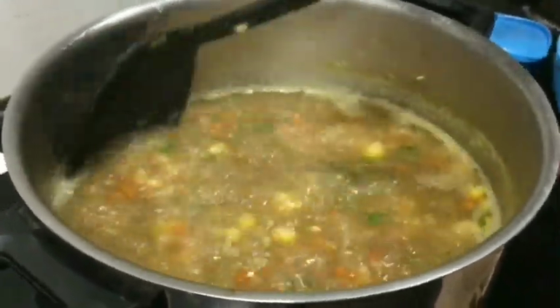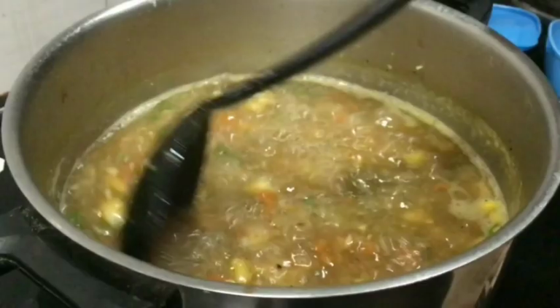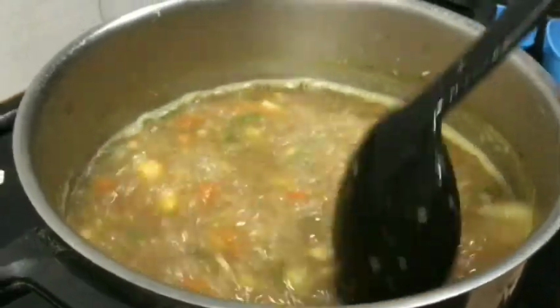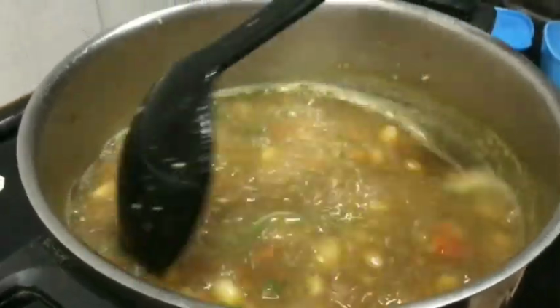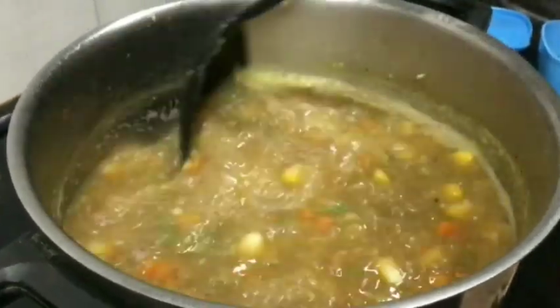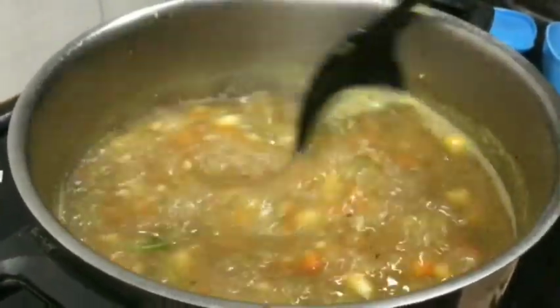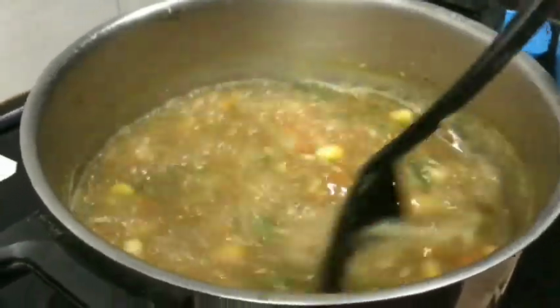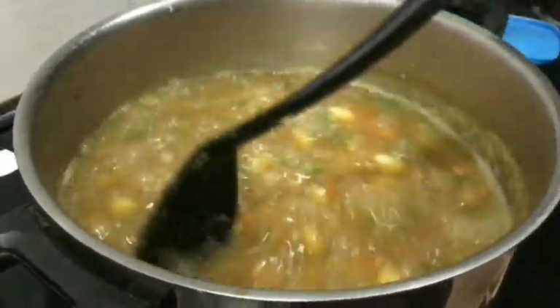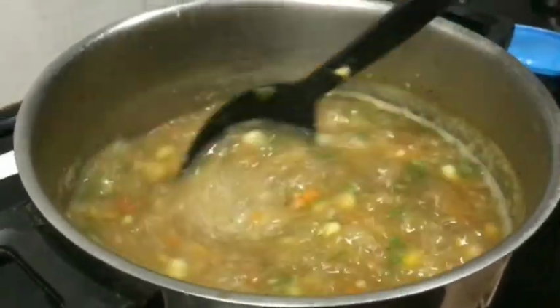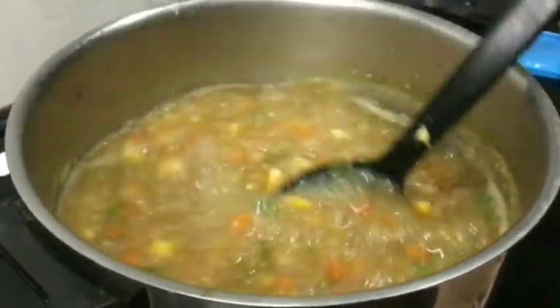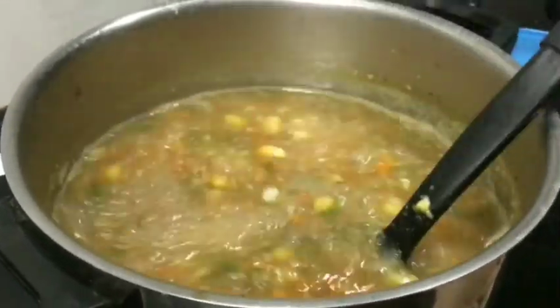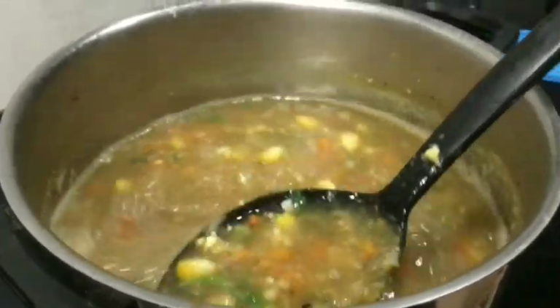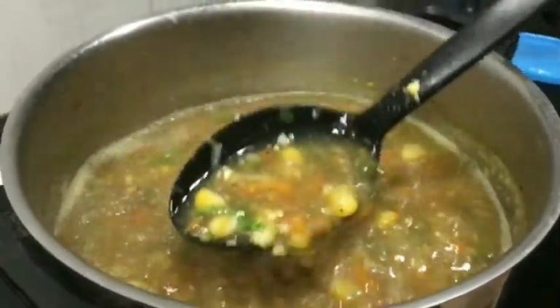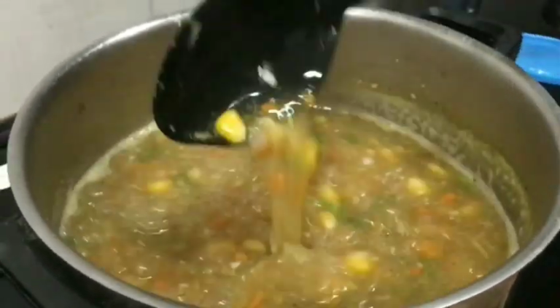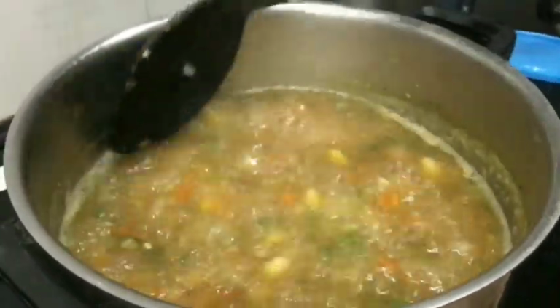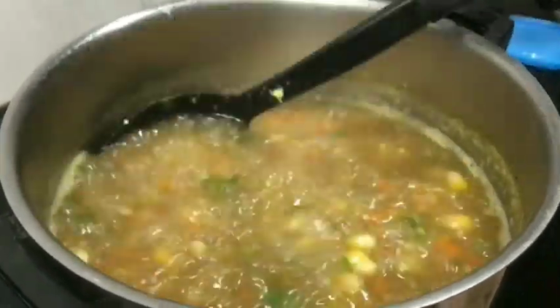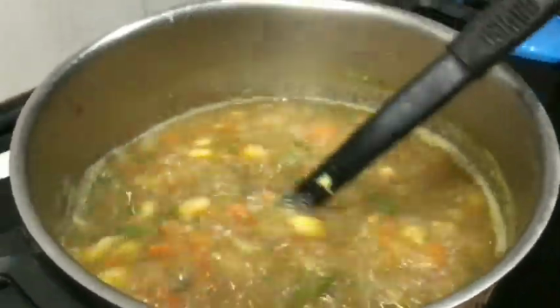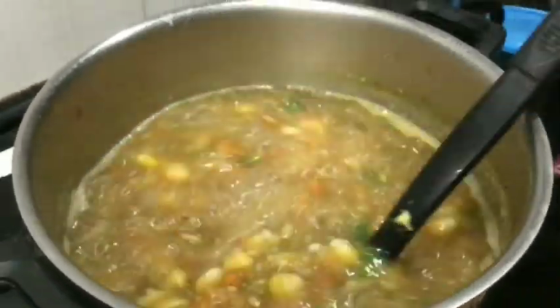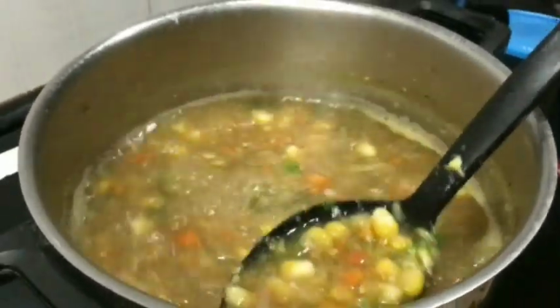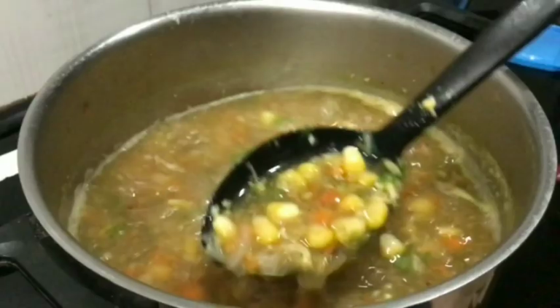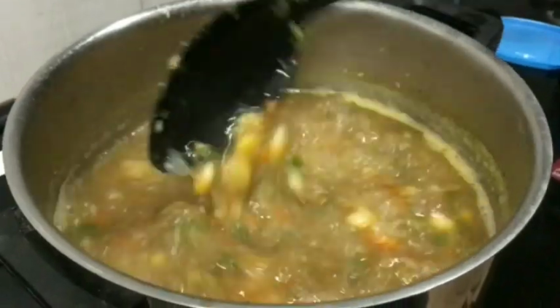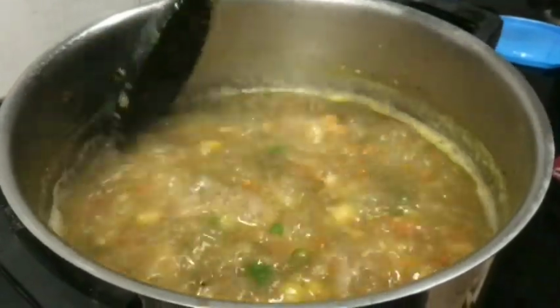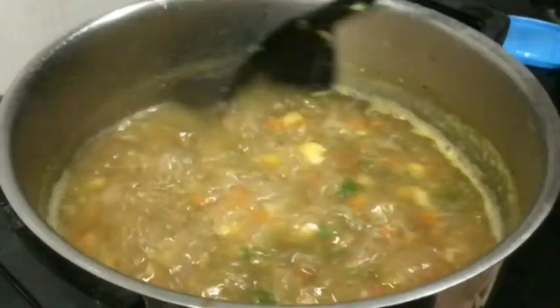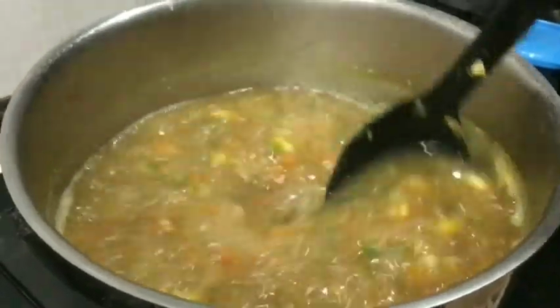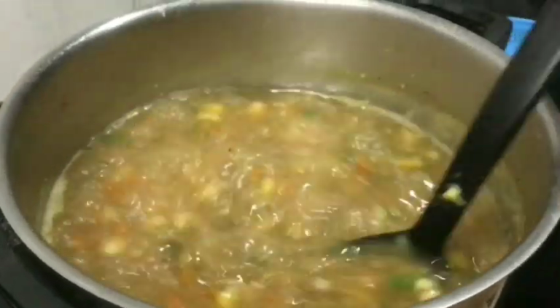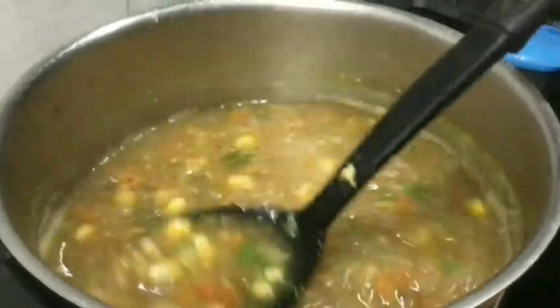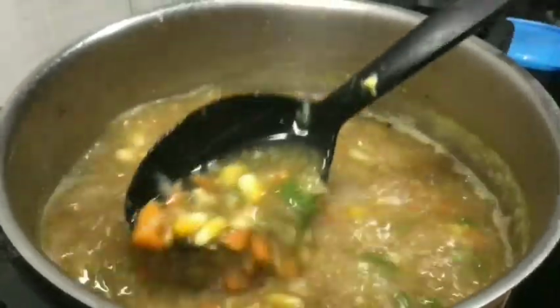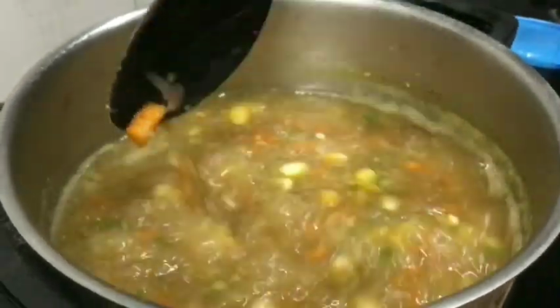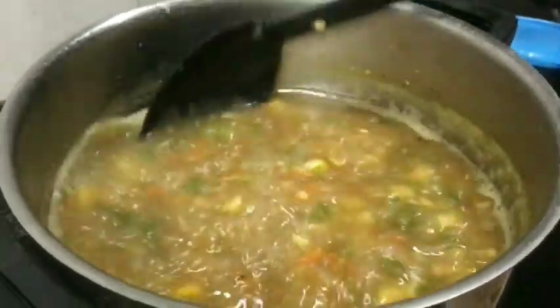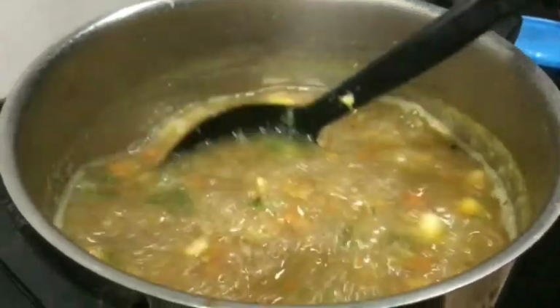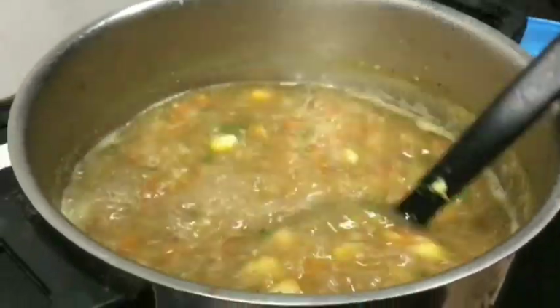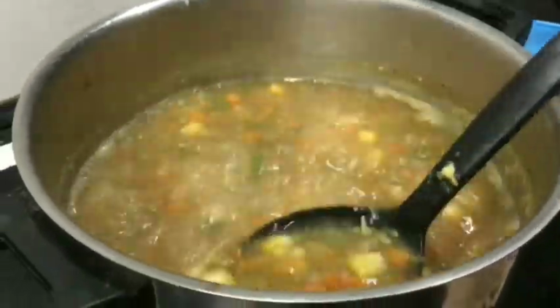Let's mix the pepper. I suggested using a spoon of Ajino Moto for health, taste, and flavor.